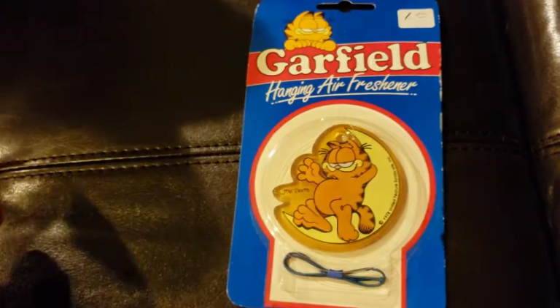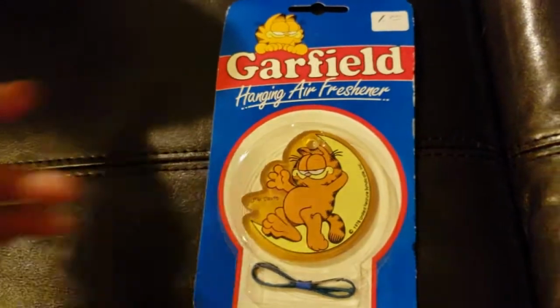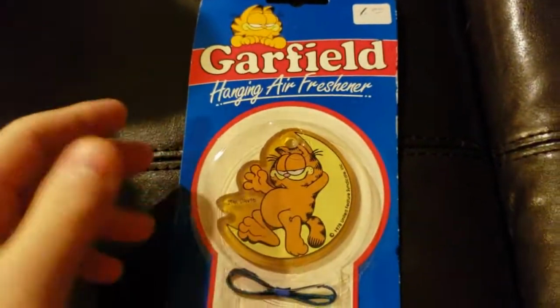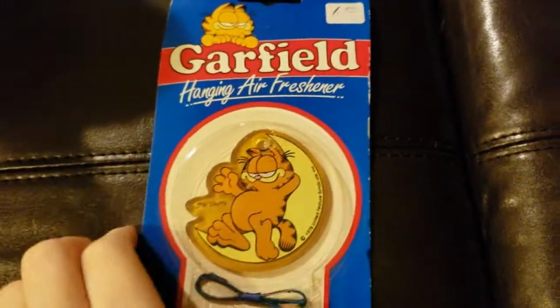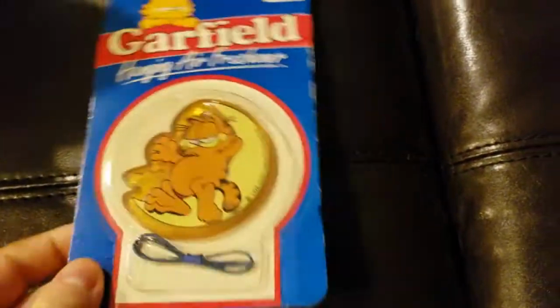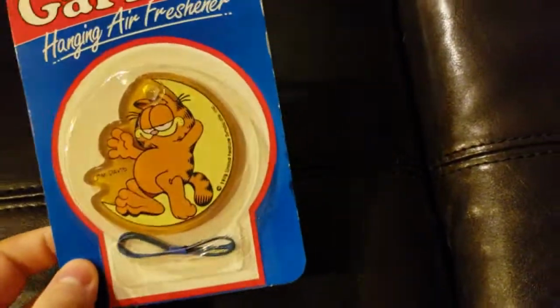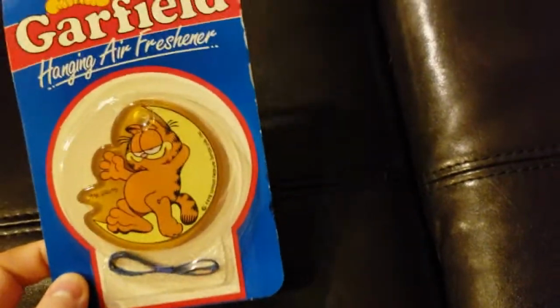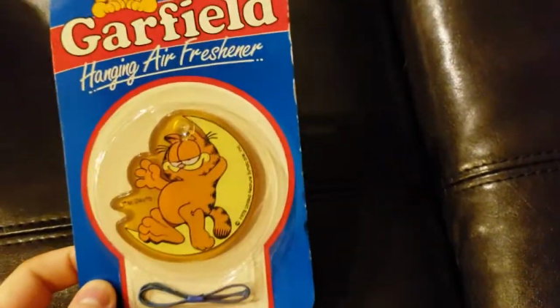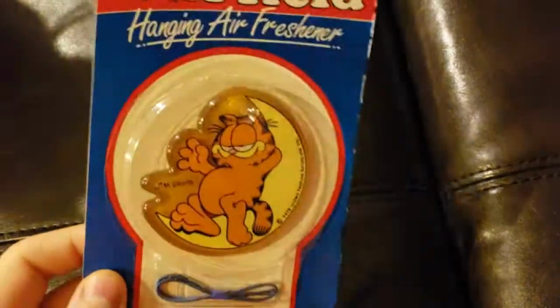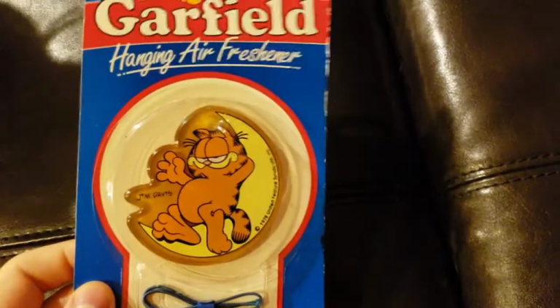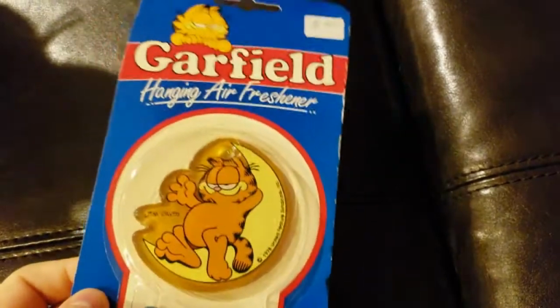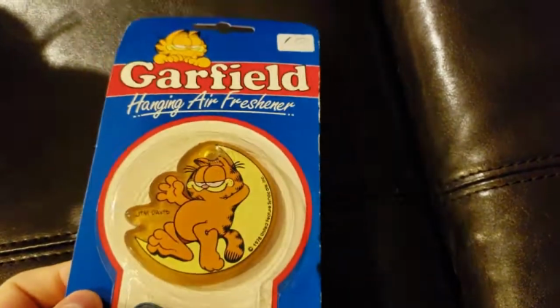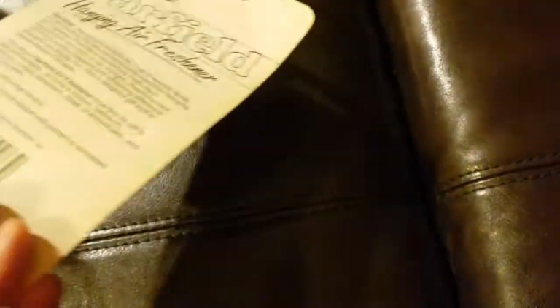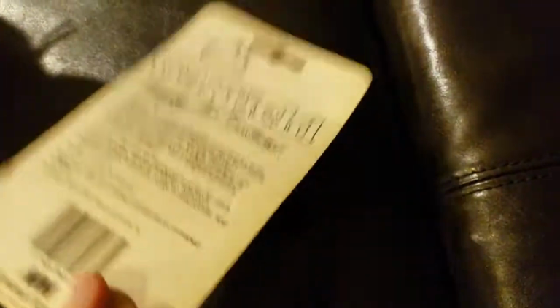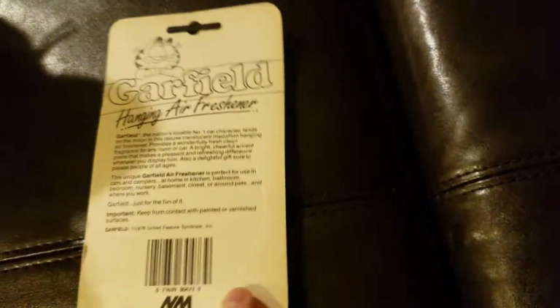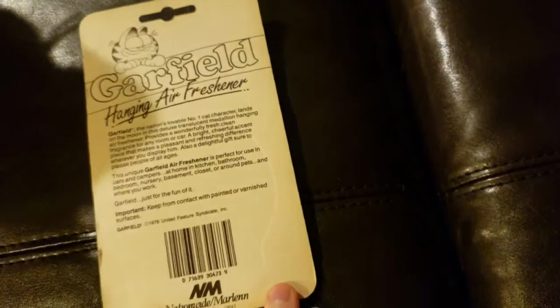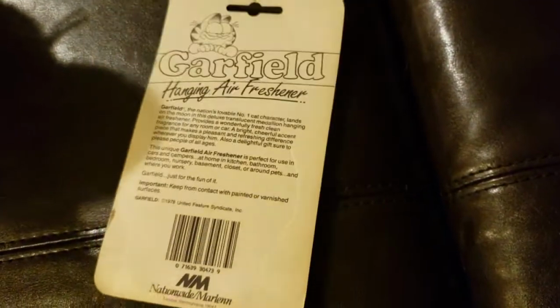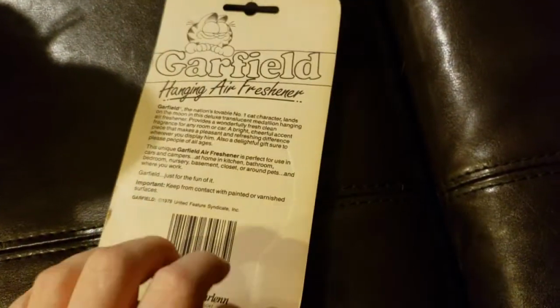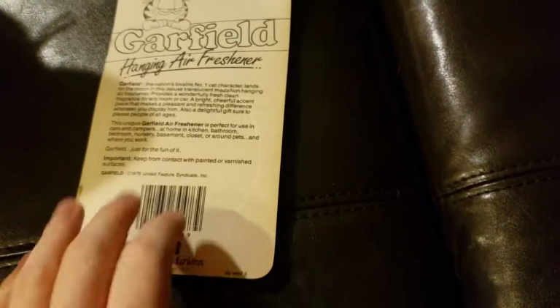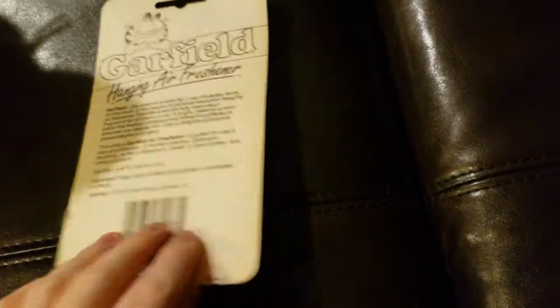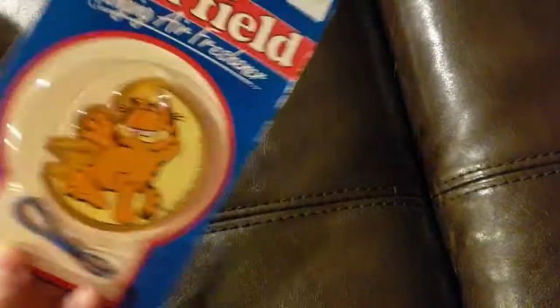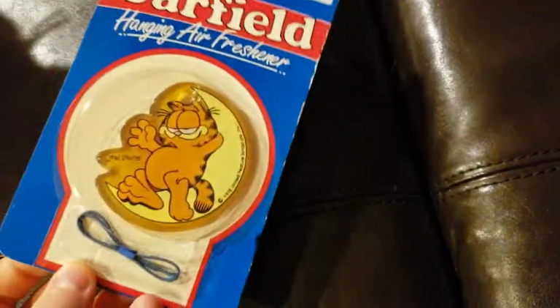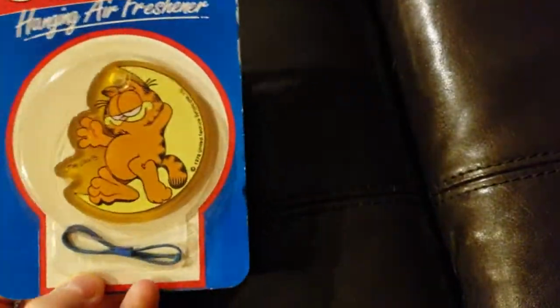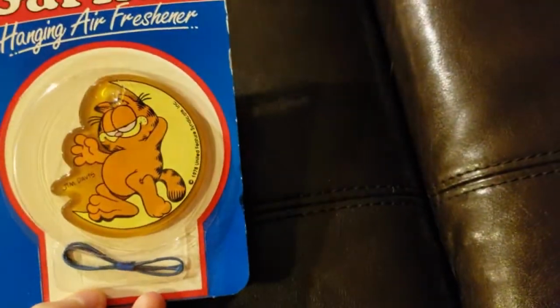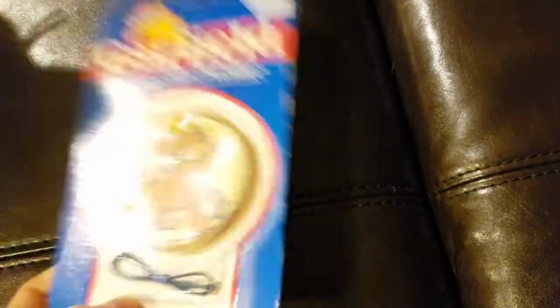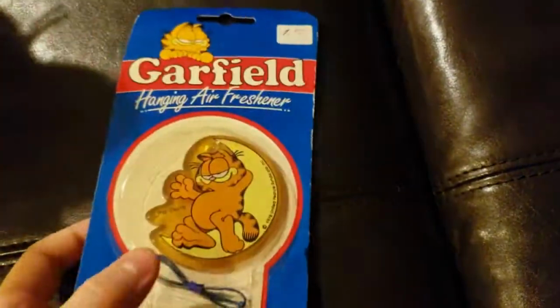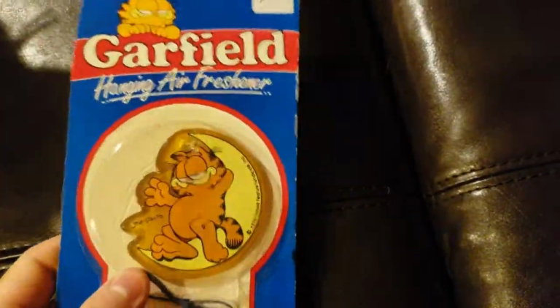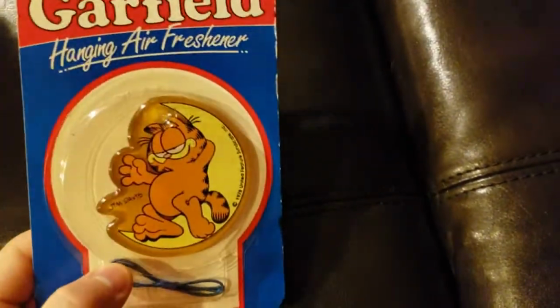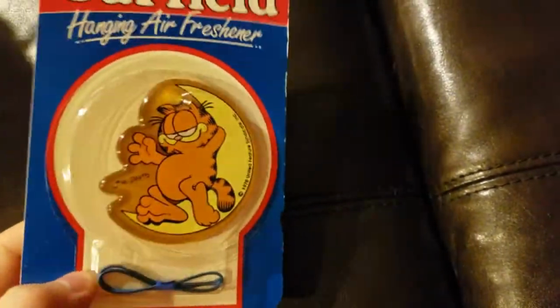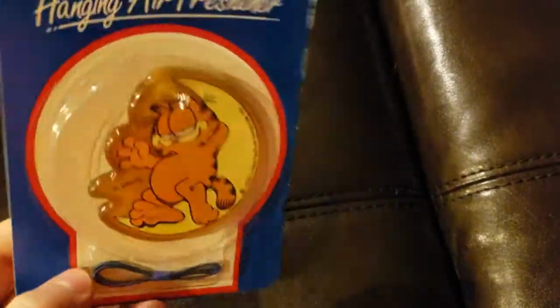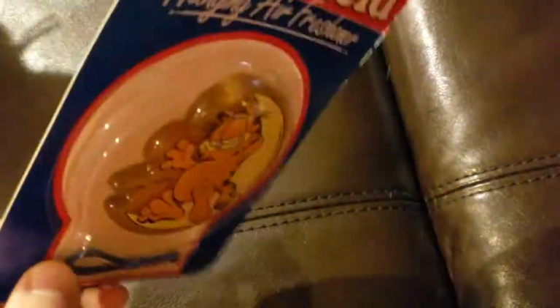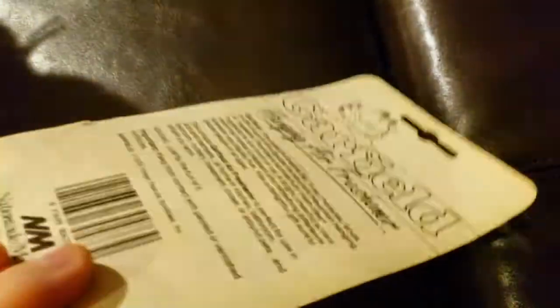Let me start off with one of the less weird entries — just a Garfield air freshener I have. Although, I don't know why you'd want your car to have Garfield smell. Mmm, Garfield smell.